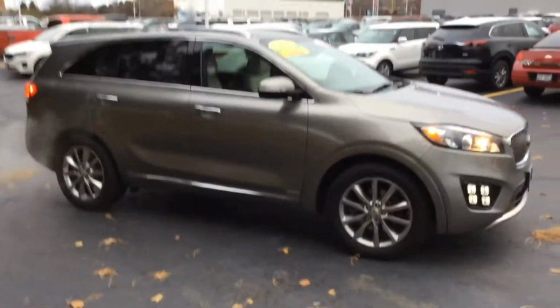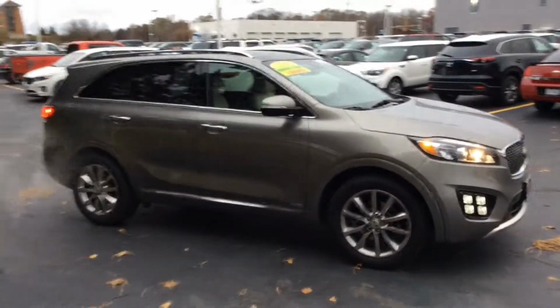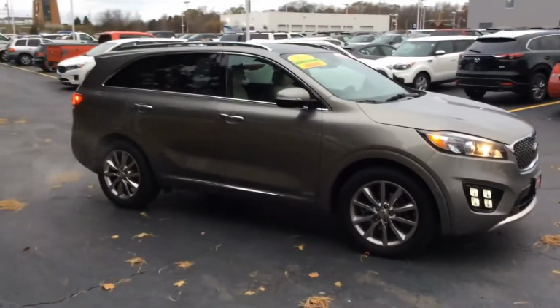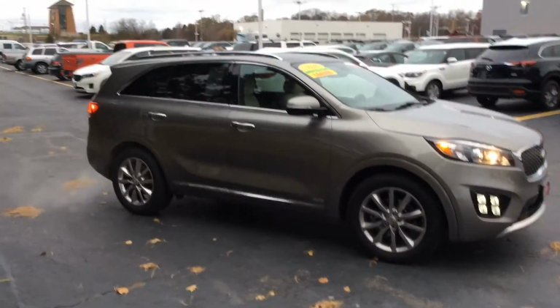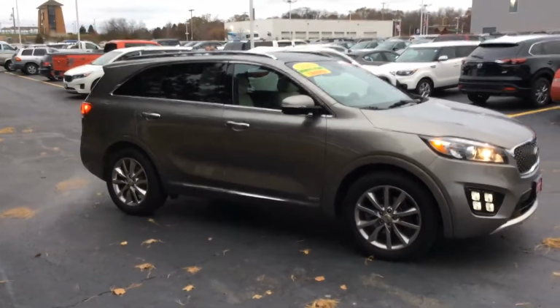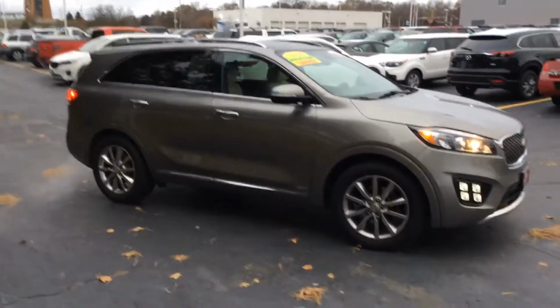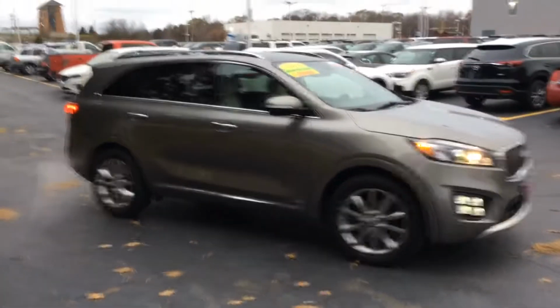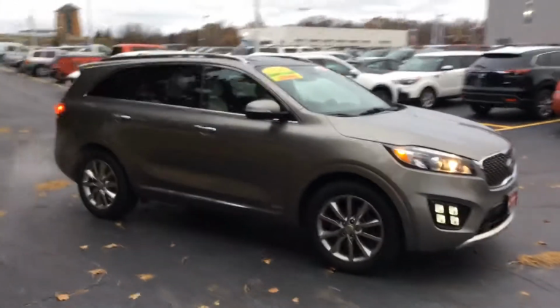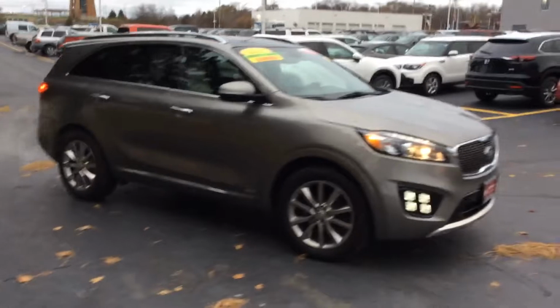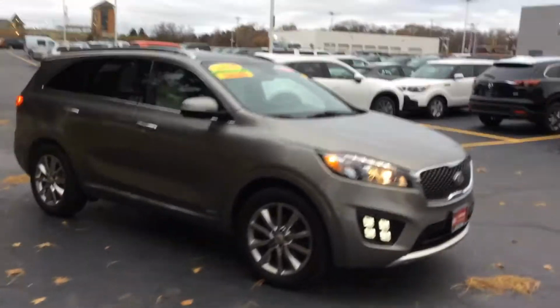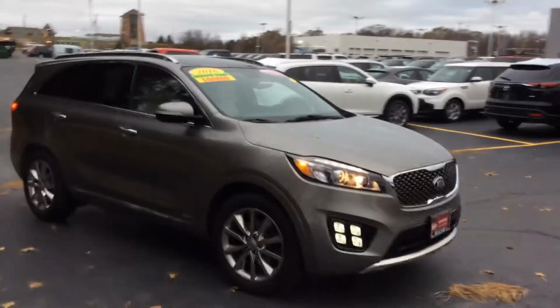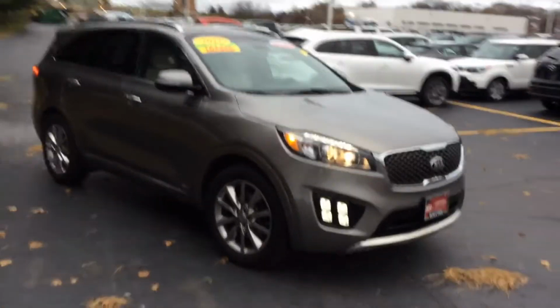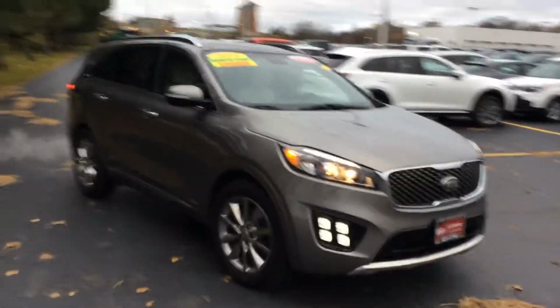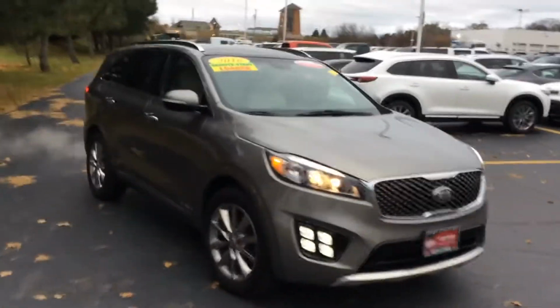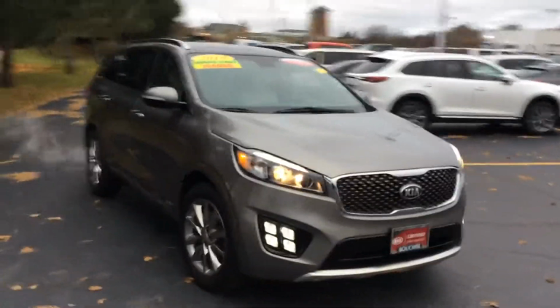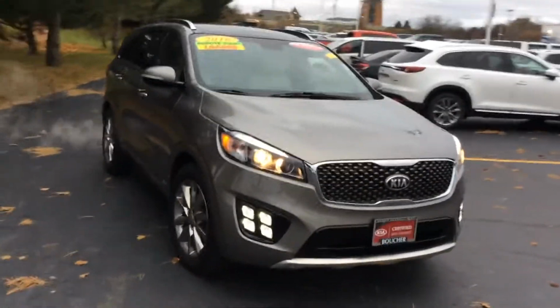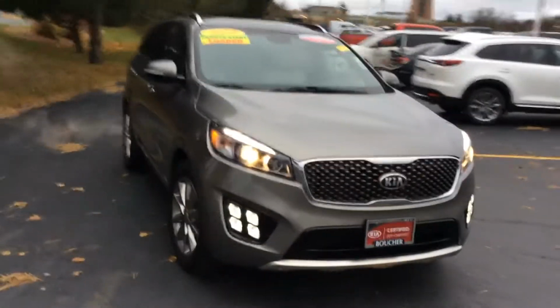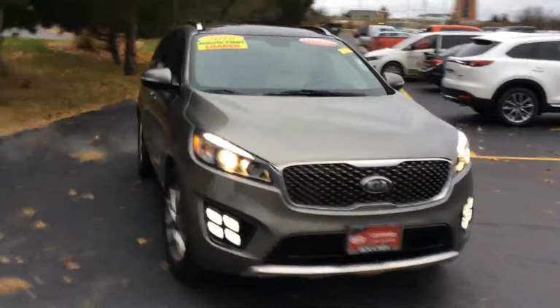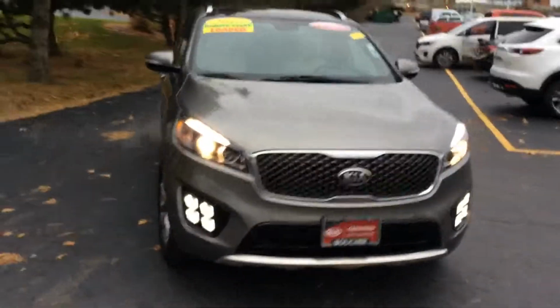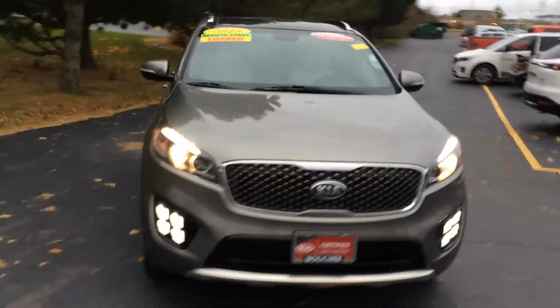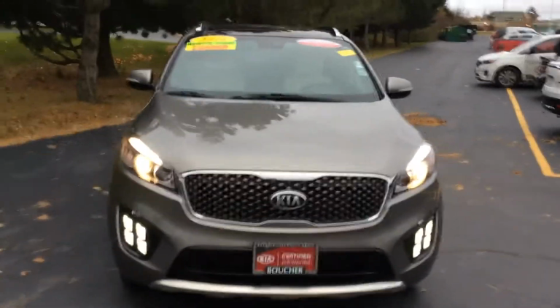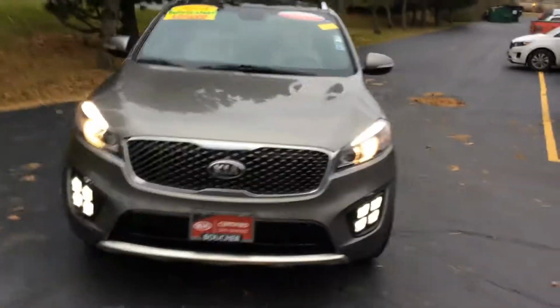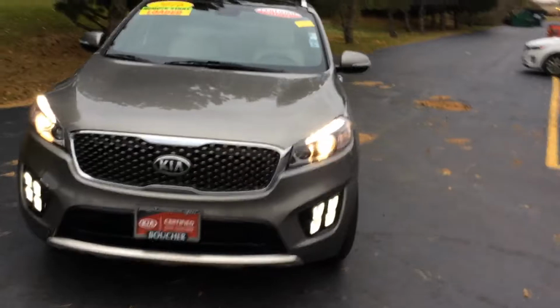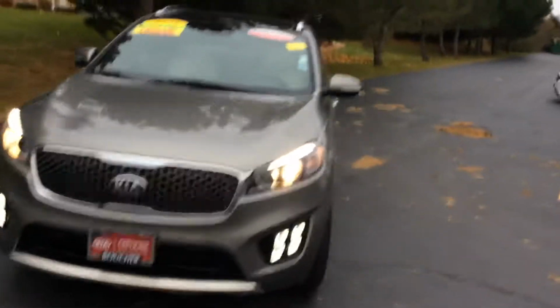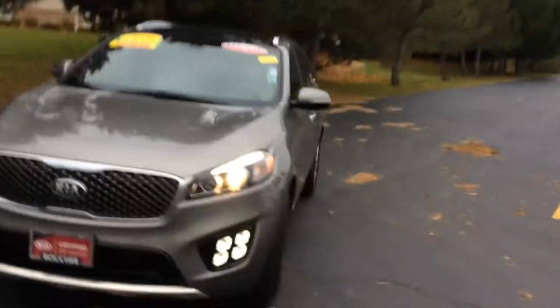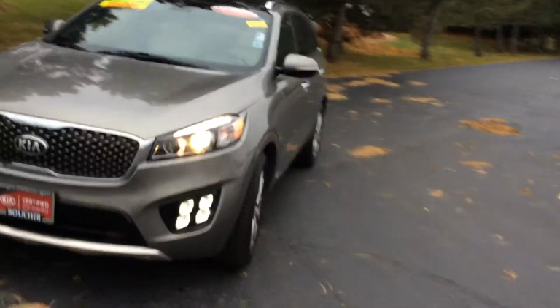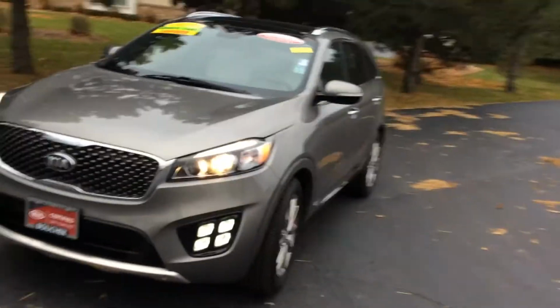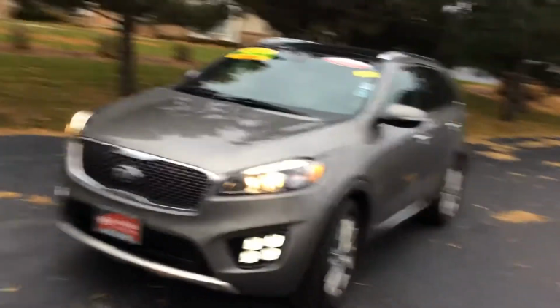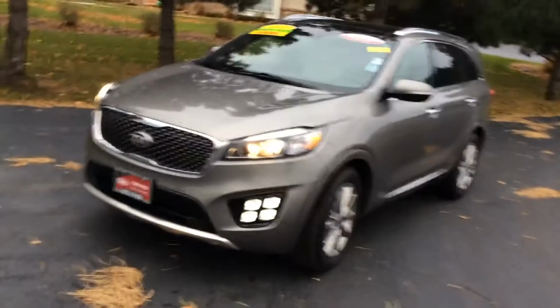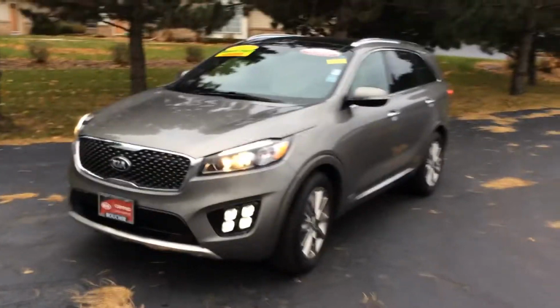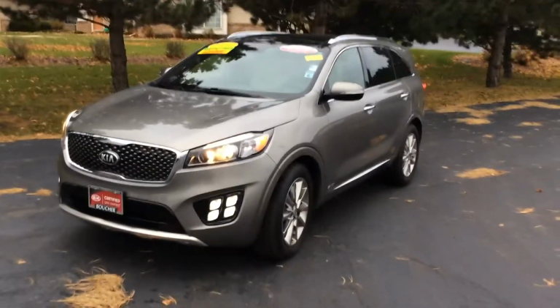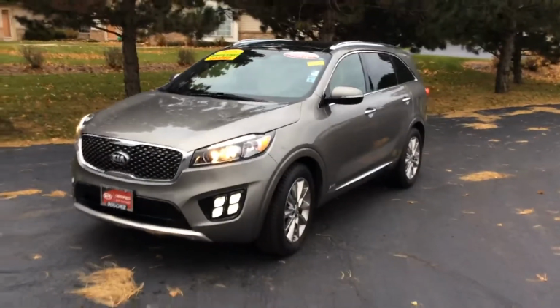It's been fully inspected by our Kia factory certified technicians. It has a clean Carfax and it's a one-owner vehicle. It actually came in off lease. This has got just under 34,000 miles.